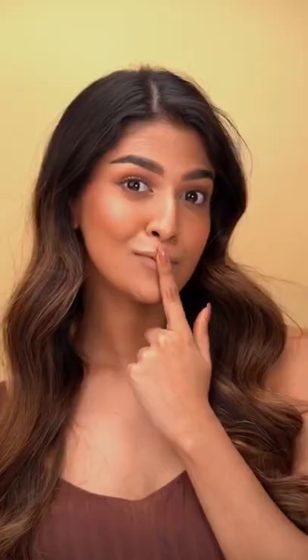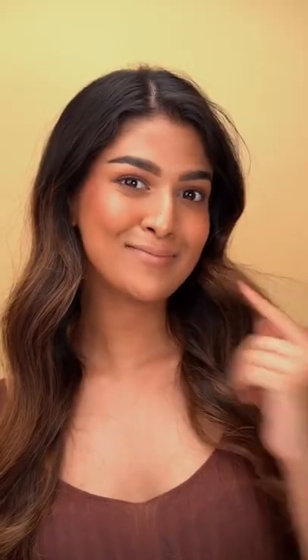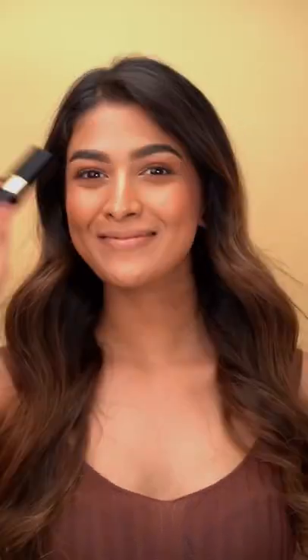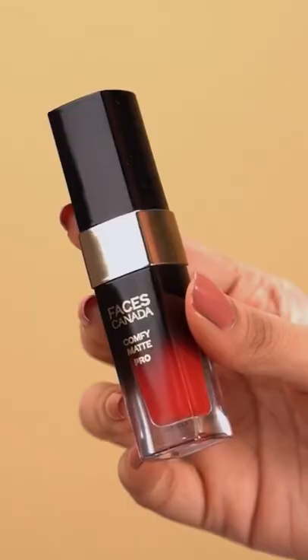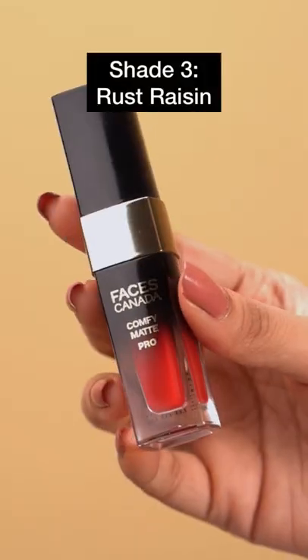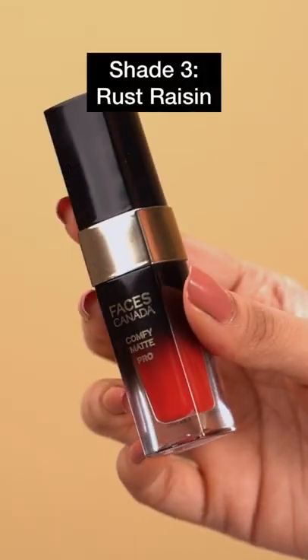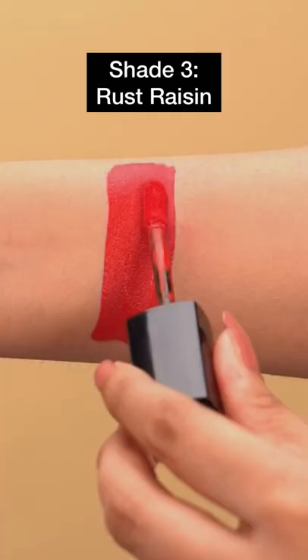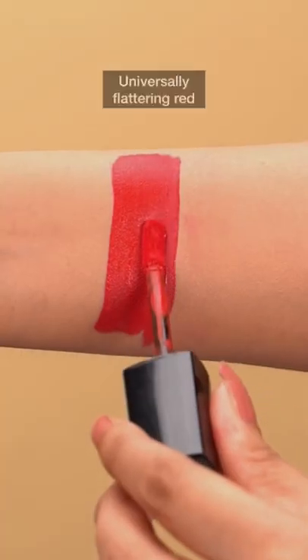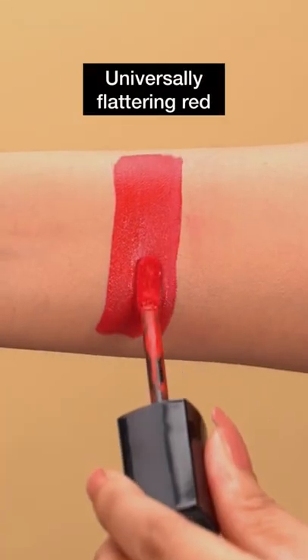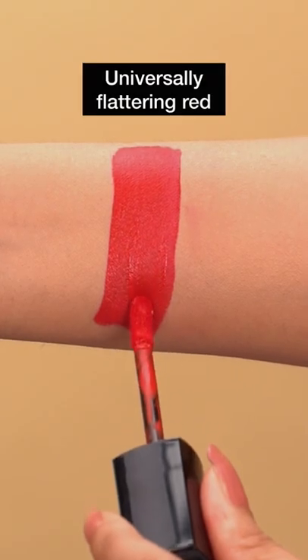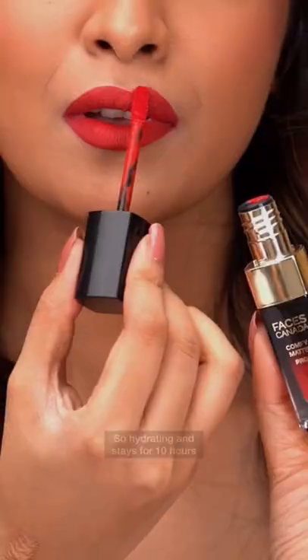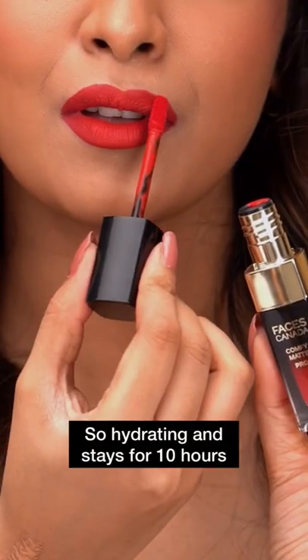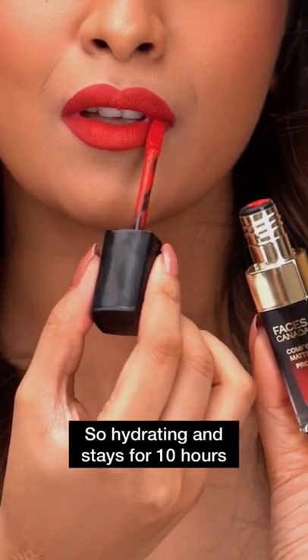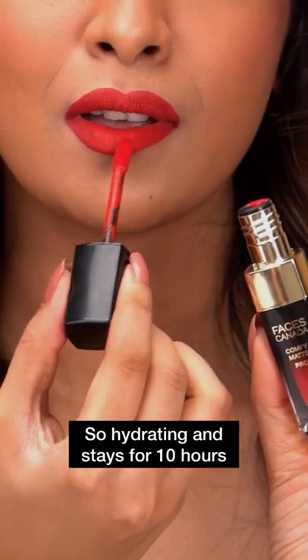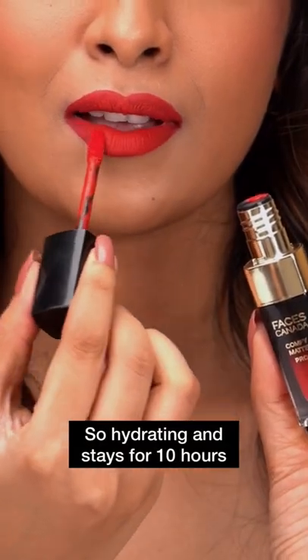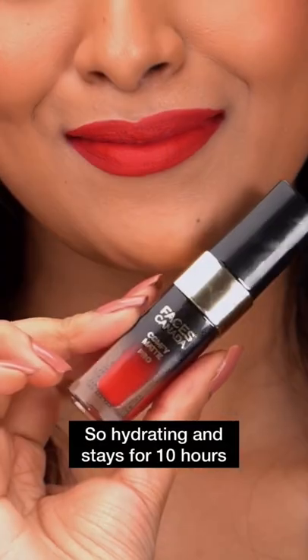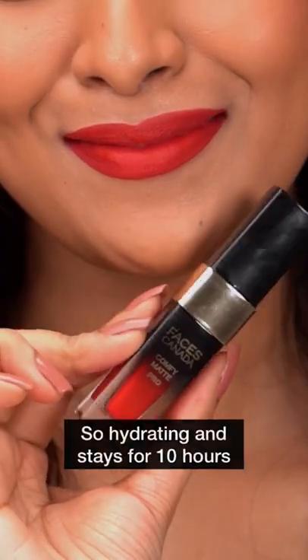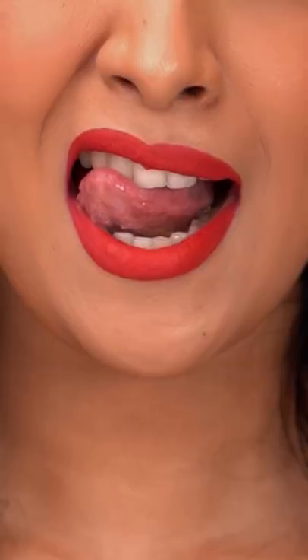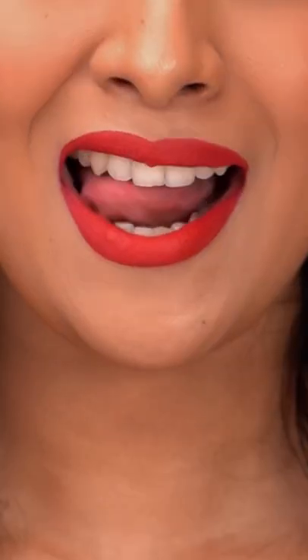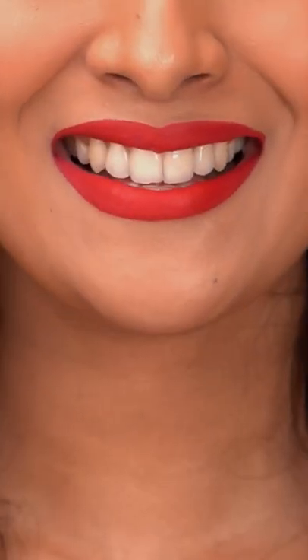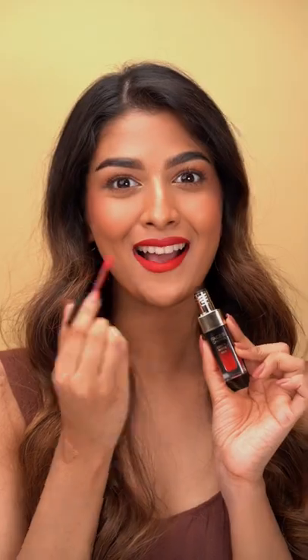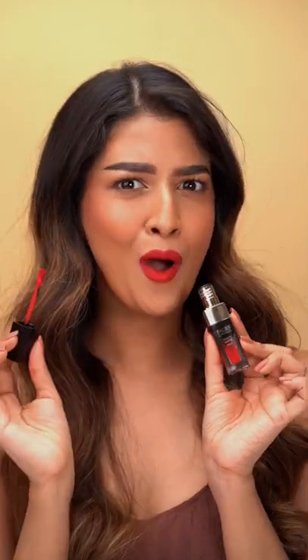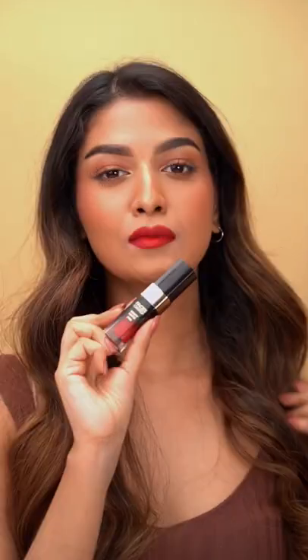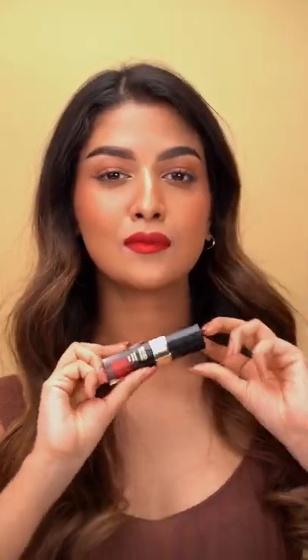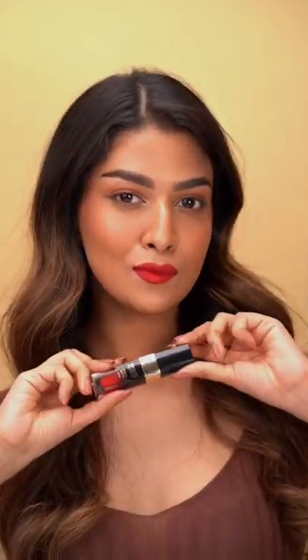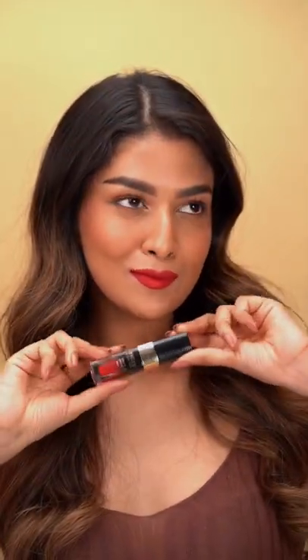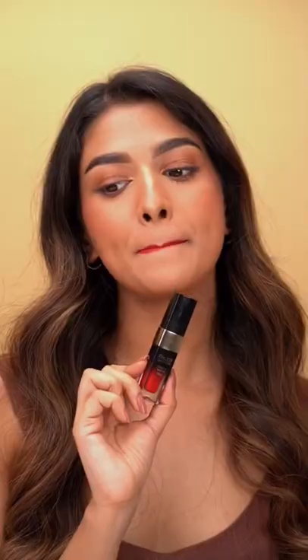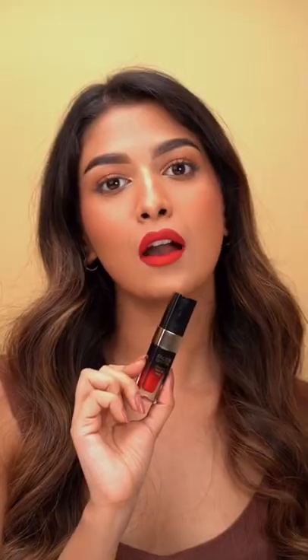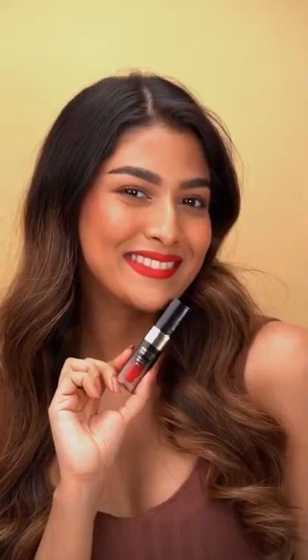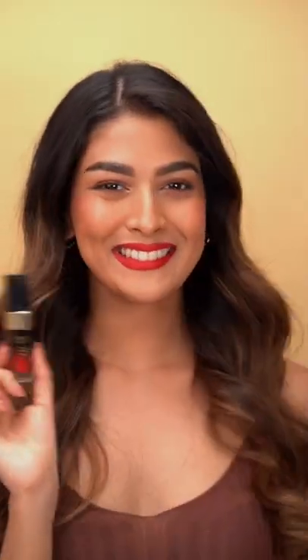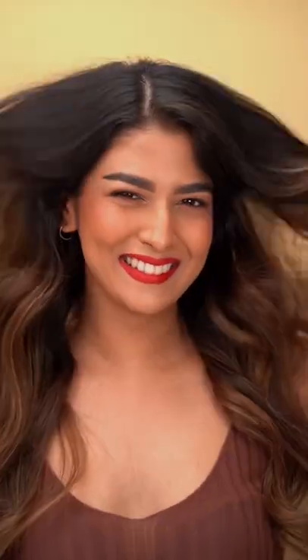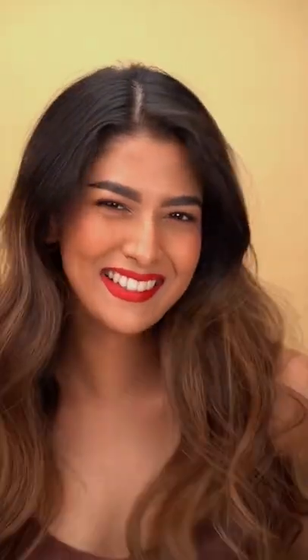Drum roll please, because I saved my favourite for the end. This universally flattering red in the shade Rust Raisin is the red I've always been looking for. It goes well with all Indian skin tones, and the best part is that it lasts up to 10 hours long.